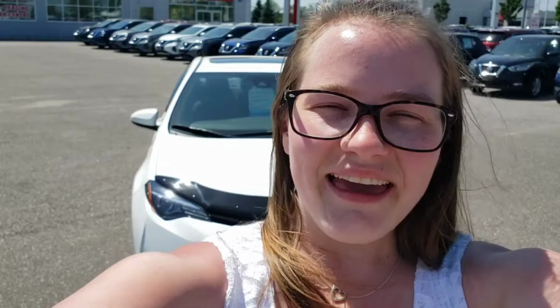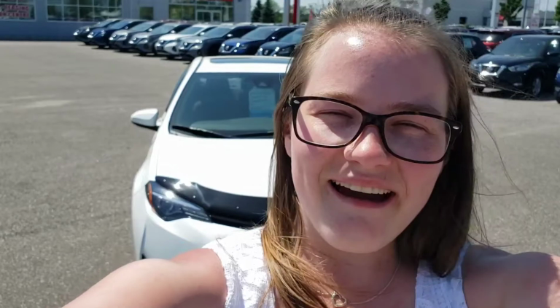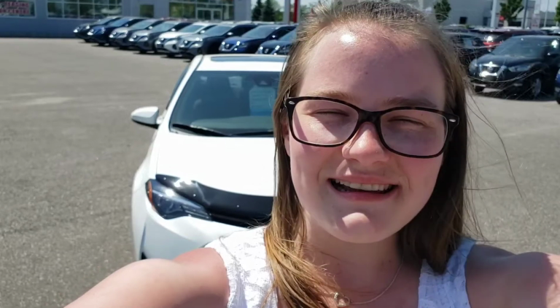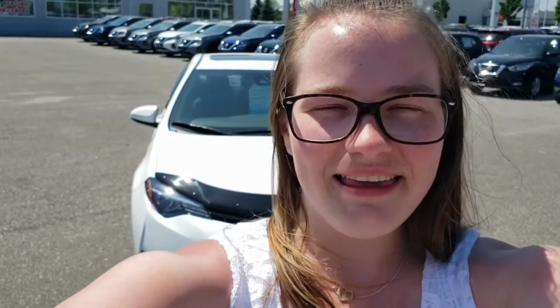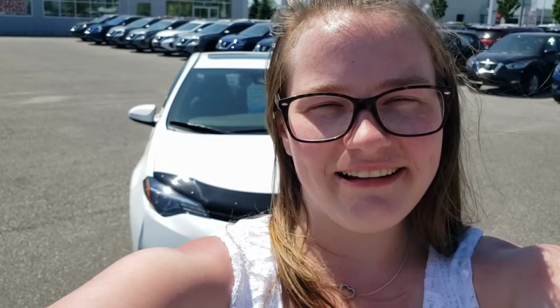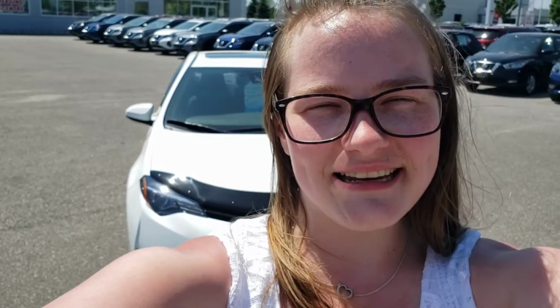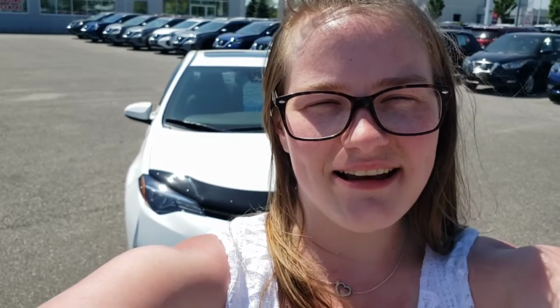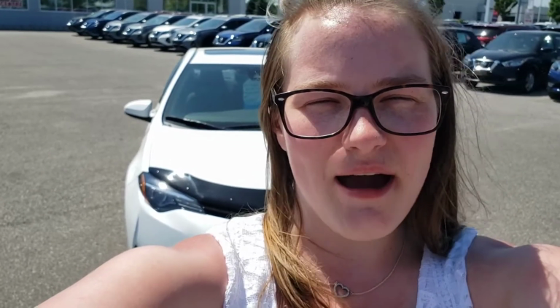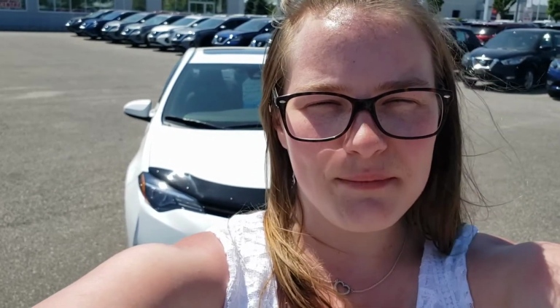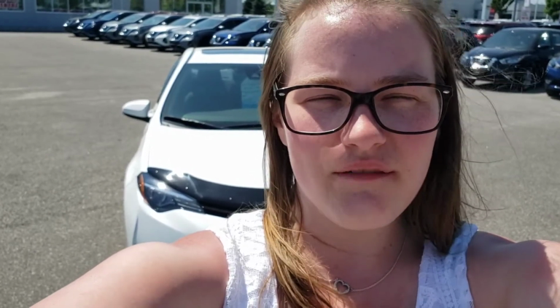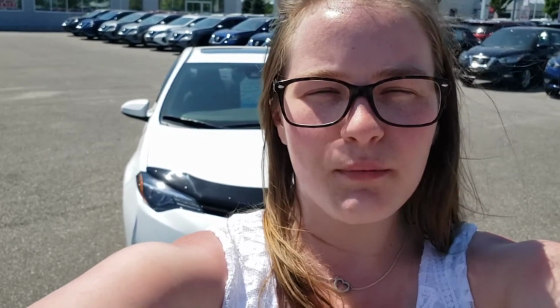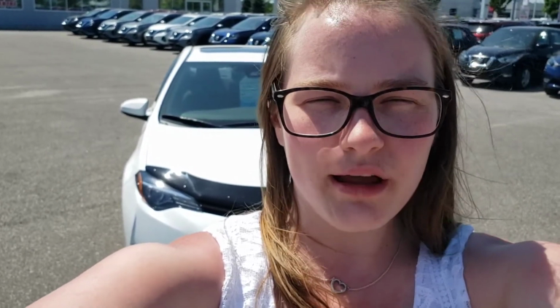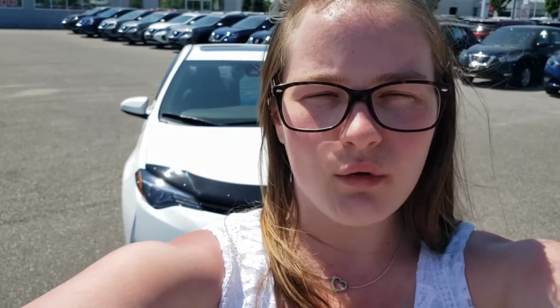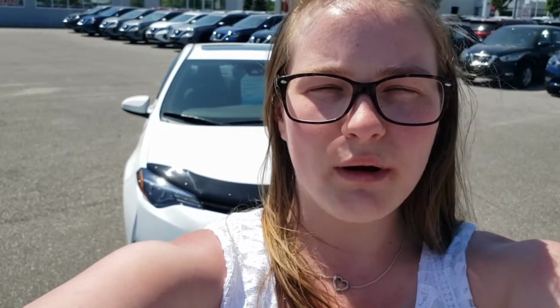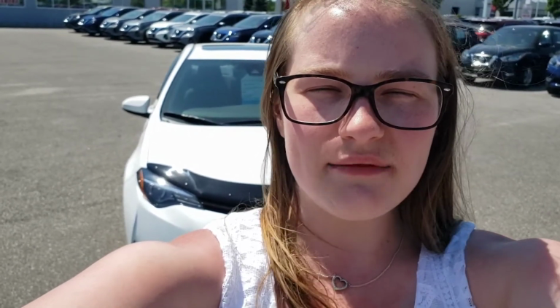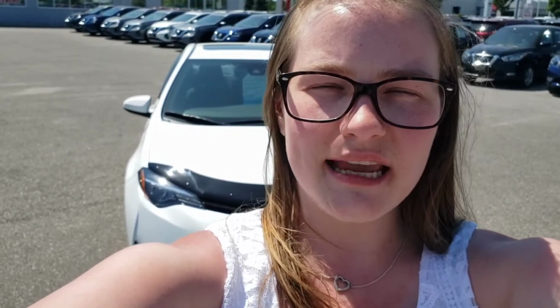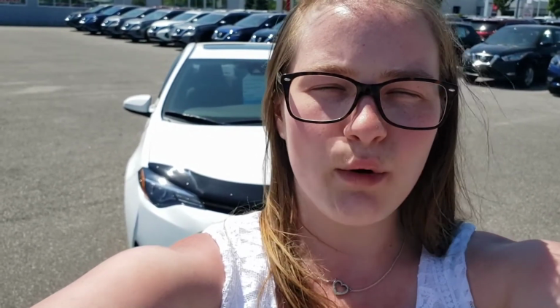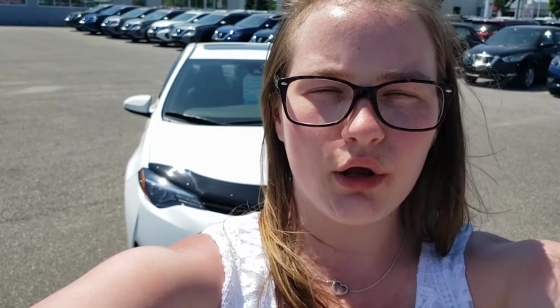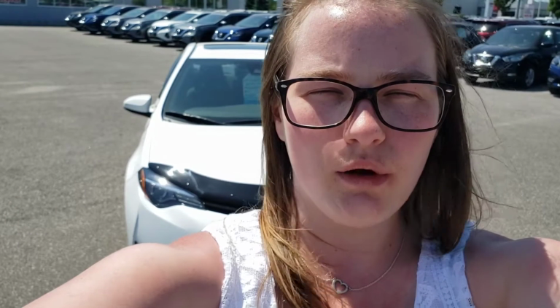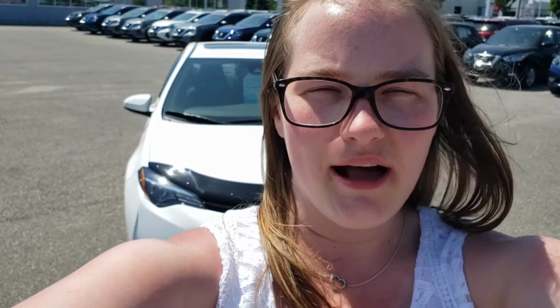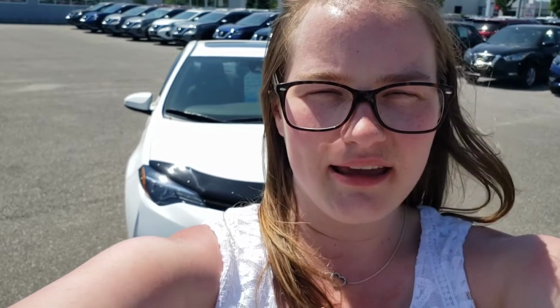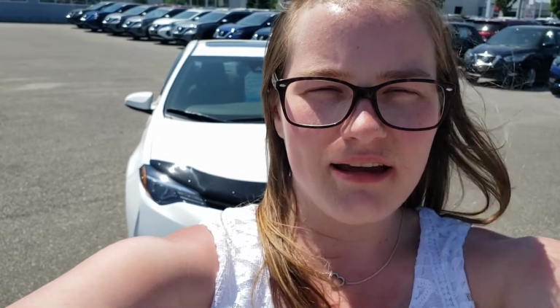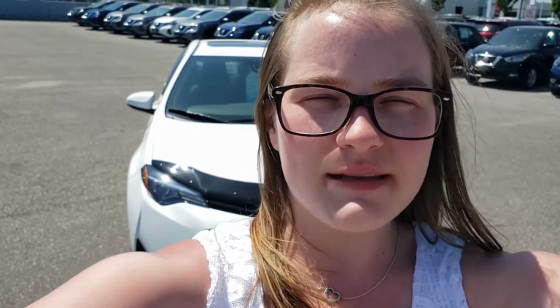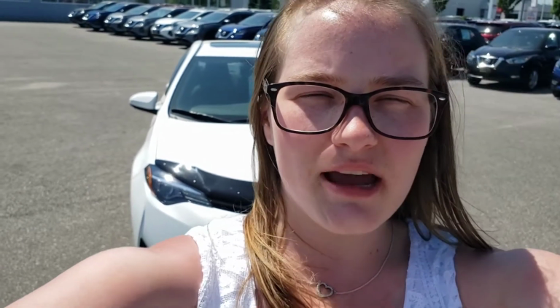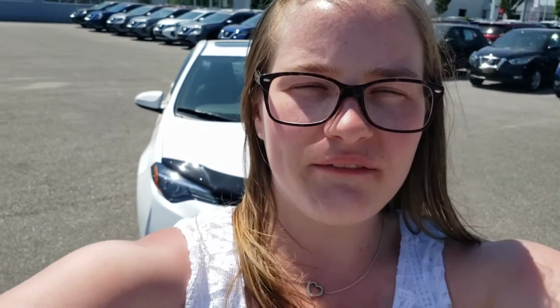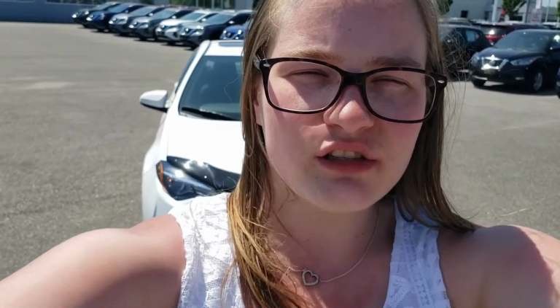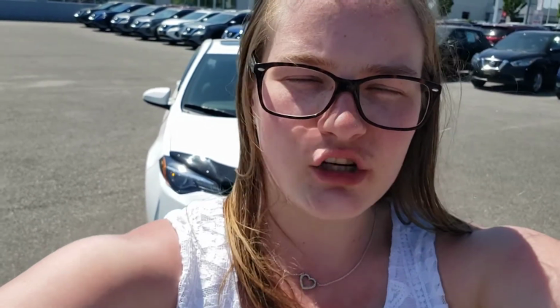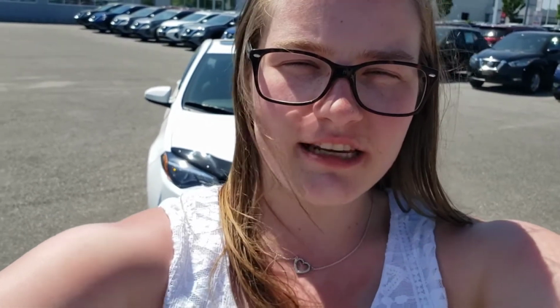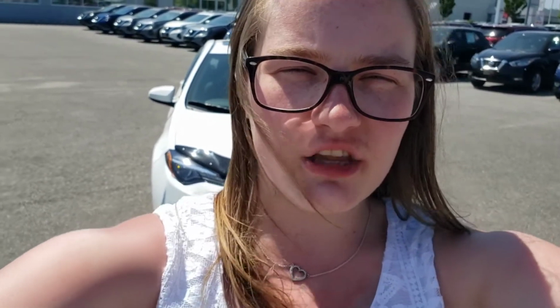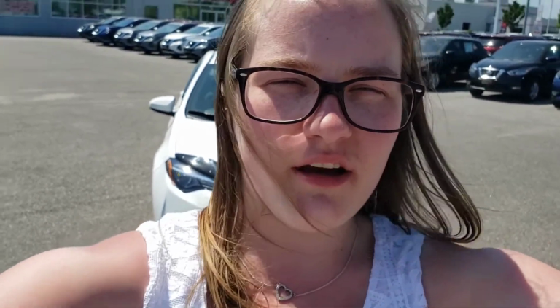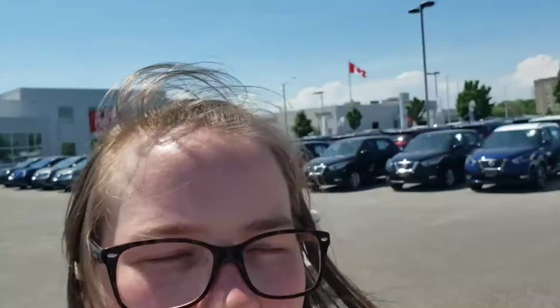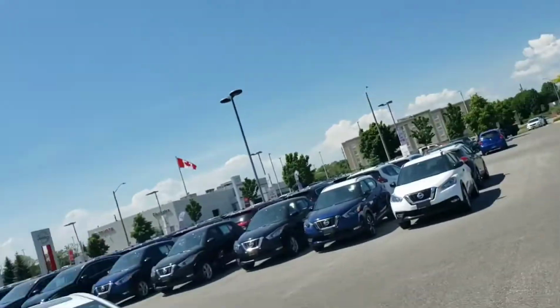Hey guys, it's Kylie at Clarington Nissan and behind me I've got a pre-owned 2017 Toyota Corolla LE. I'm just going to make a quick video so I can show you the conditions of the vehicle.